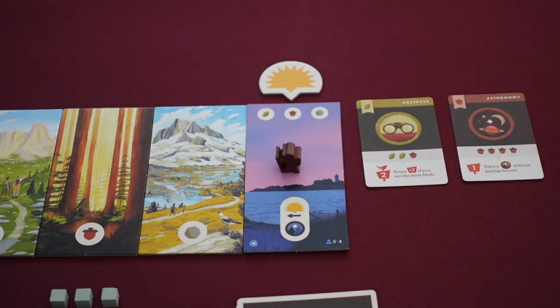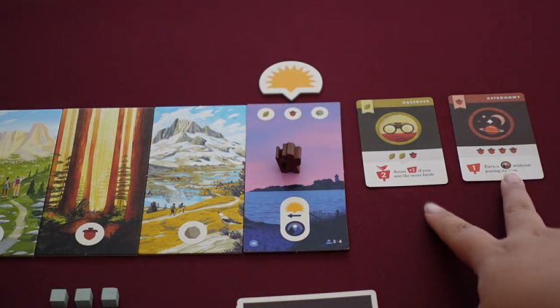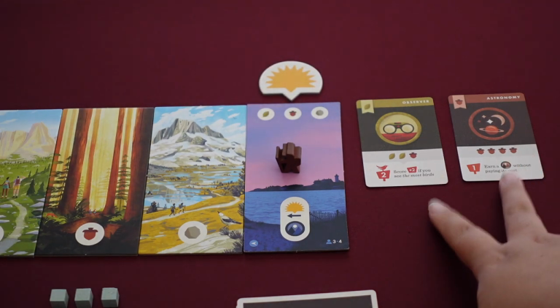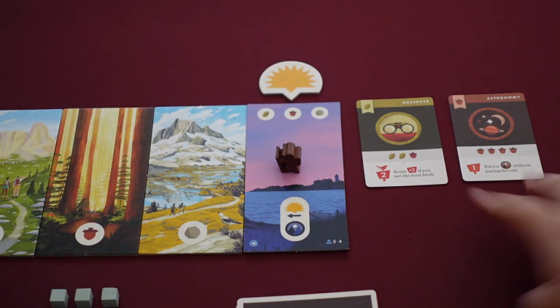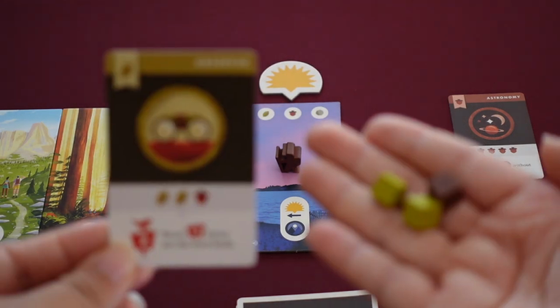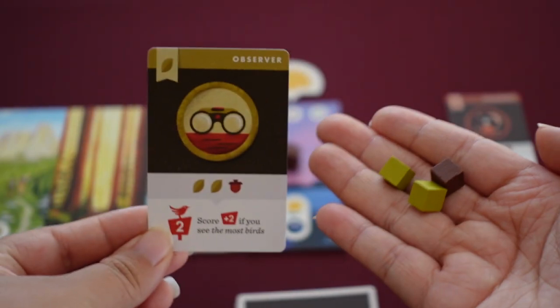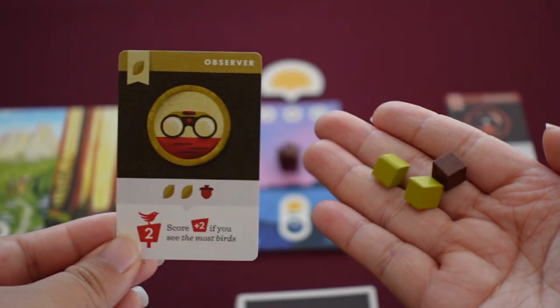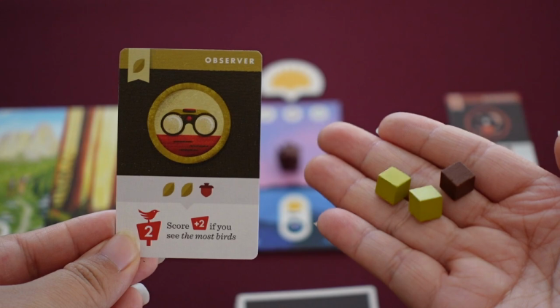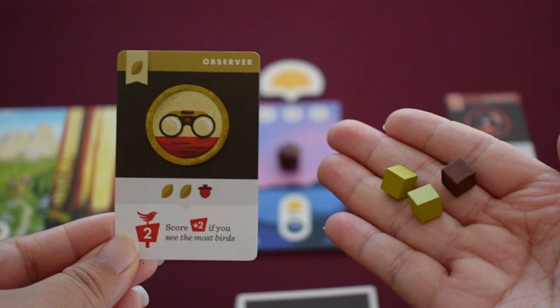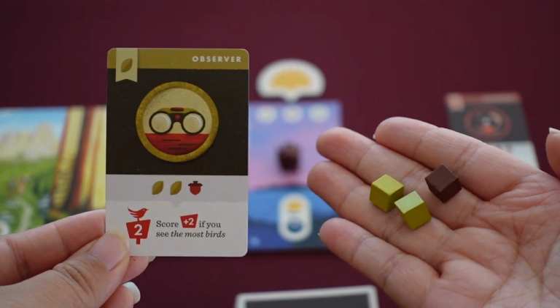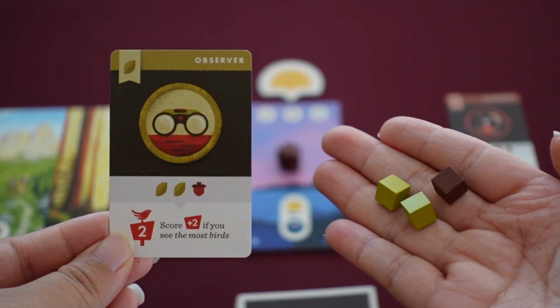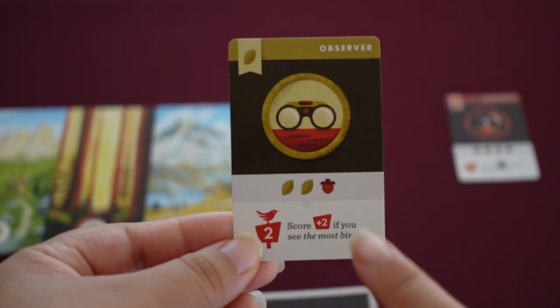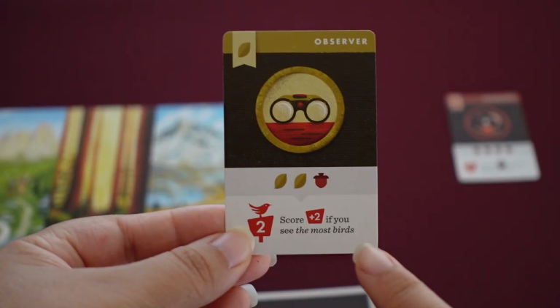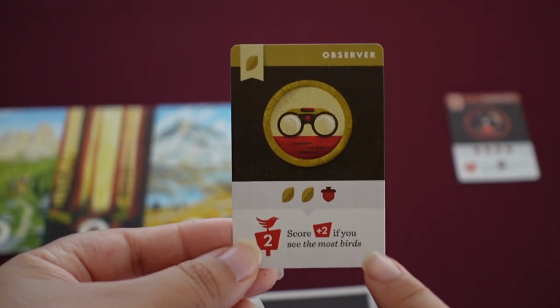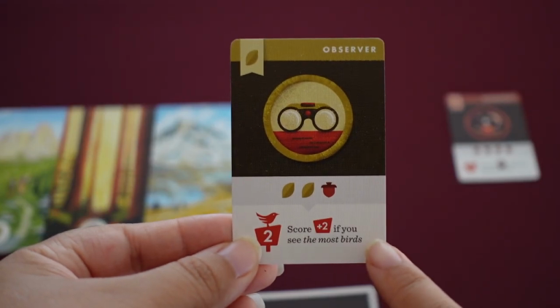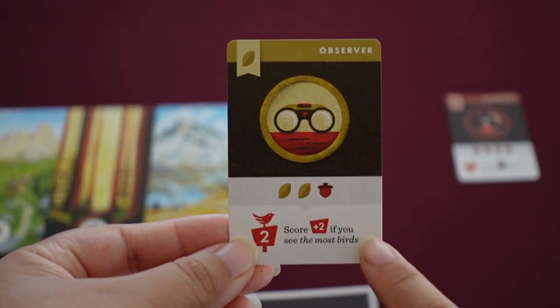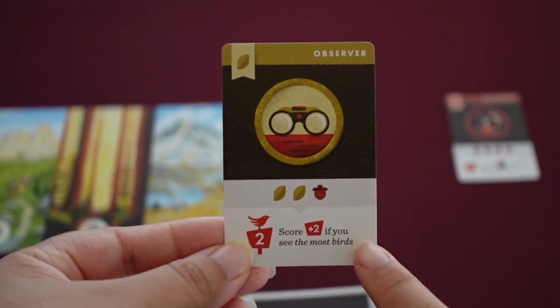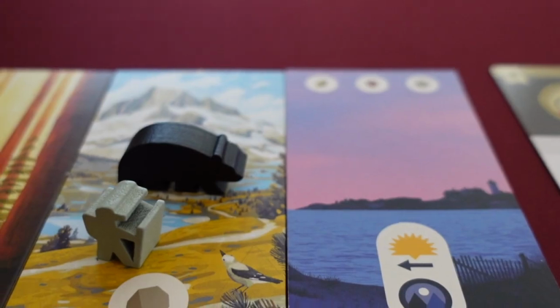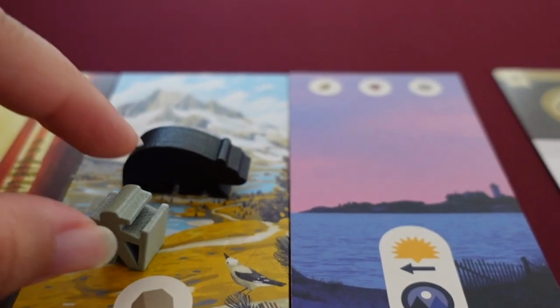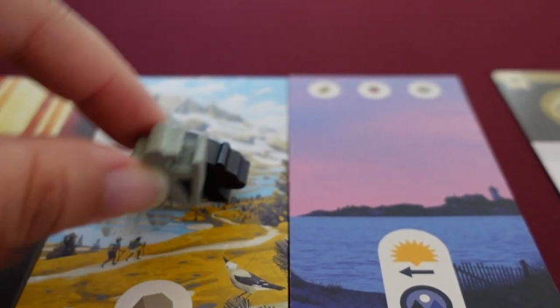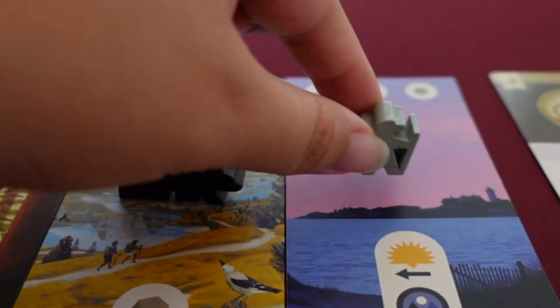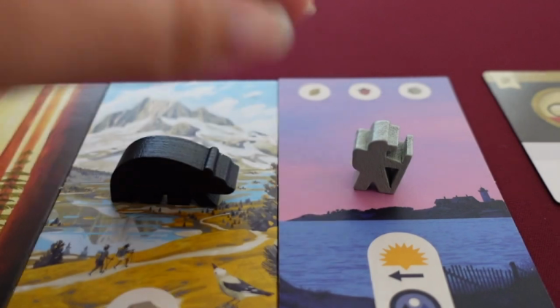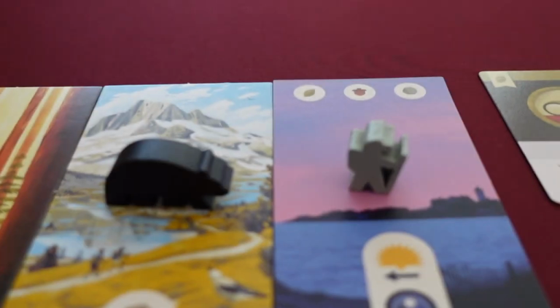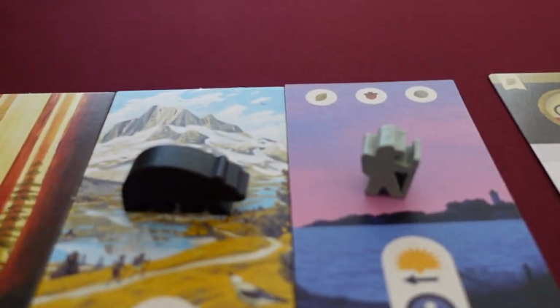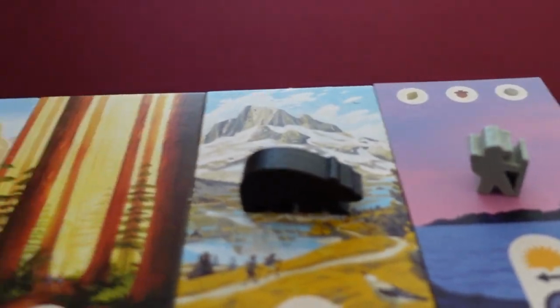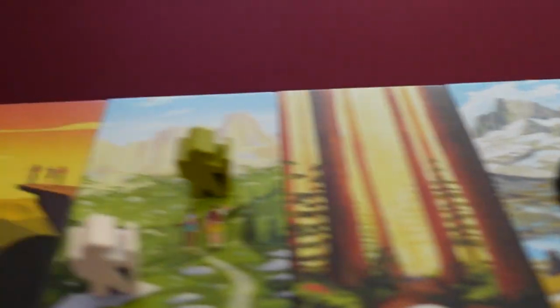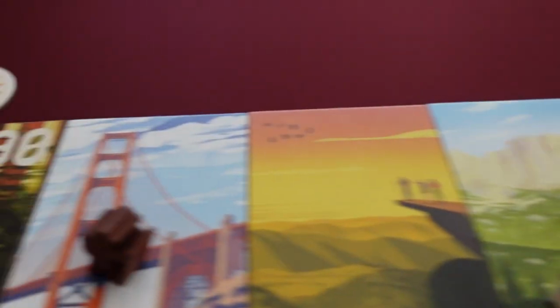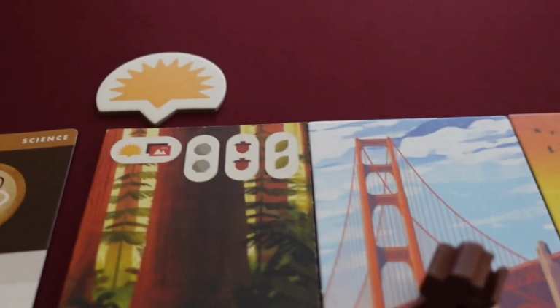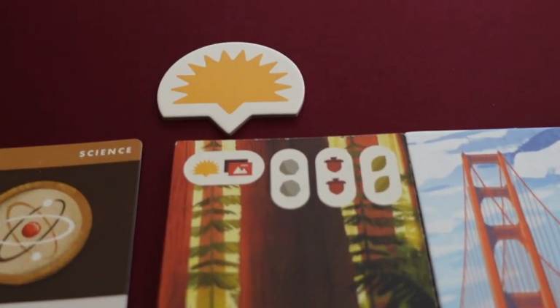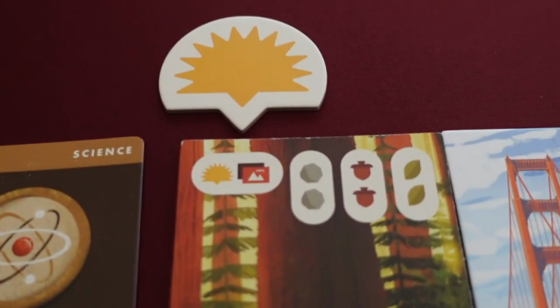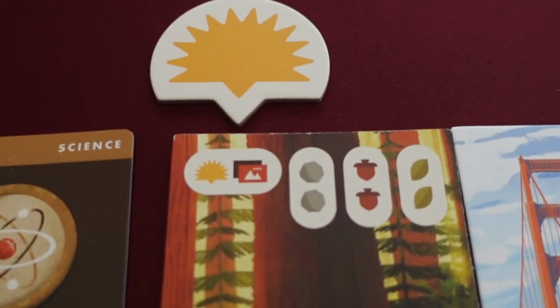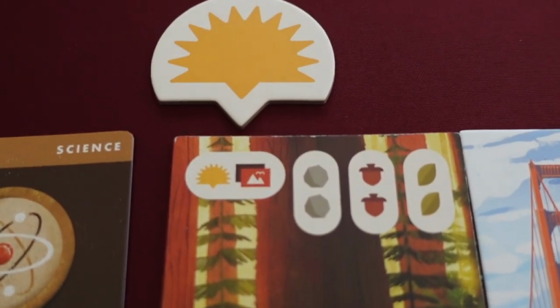And then earn badges. Badges are the main way to score points. Turn in the required resources and you'll get the points on the bottom. The game ends once a hiker reaches the trail end and the sun is already on the leftmost spot of the trail. The player with the most points wins.